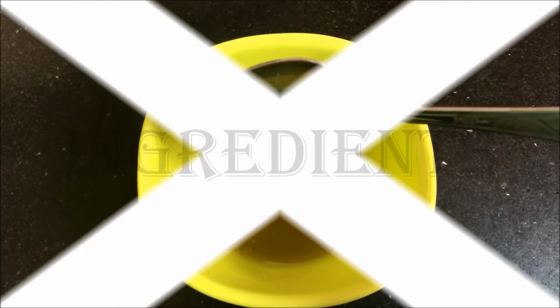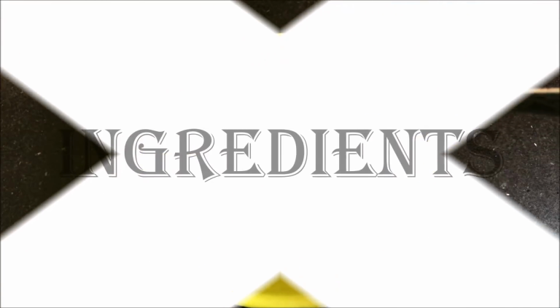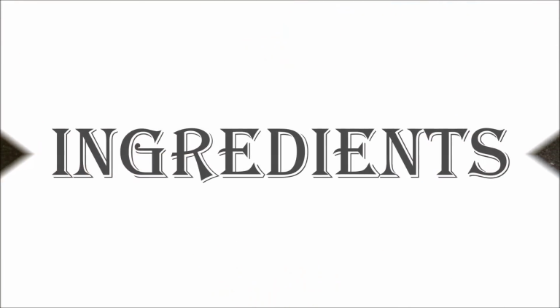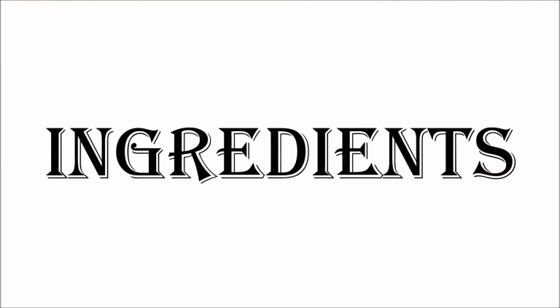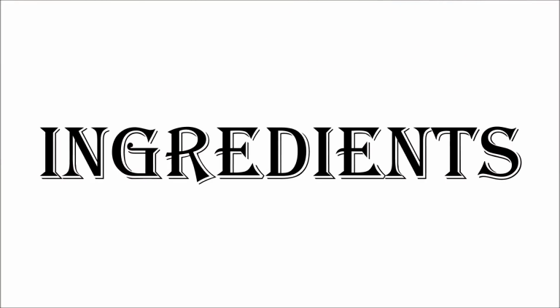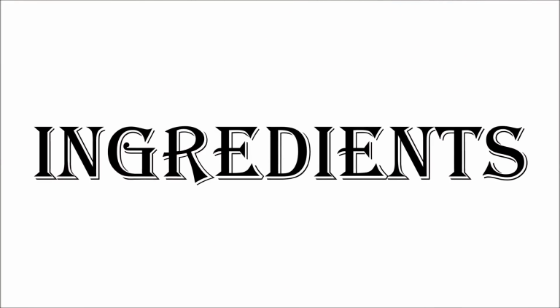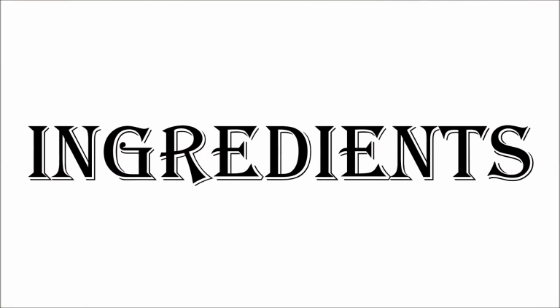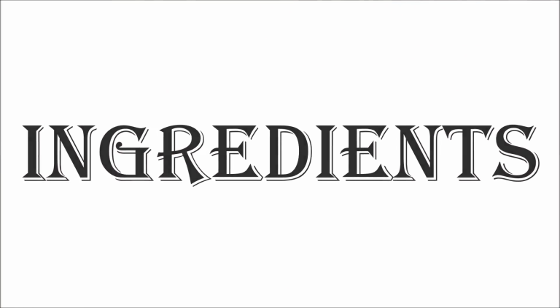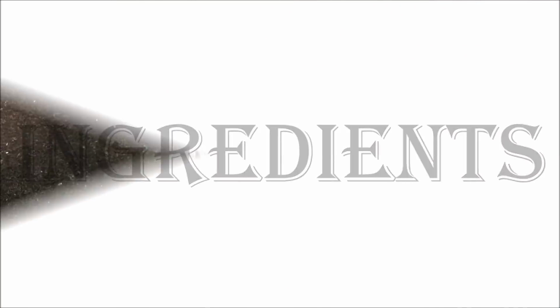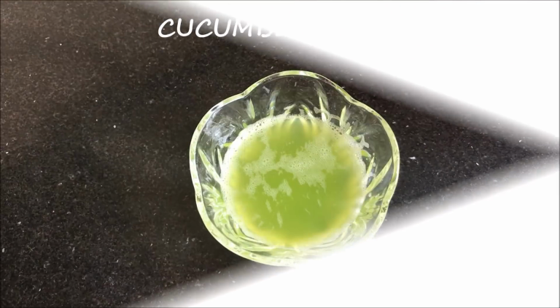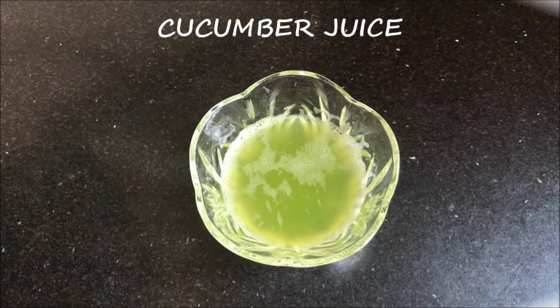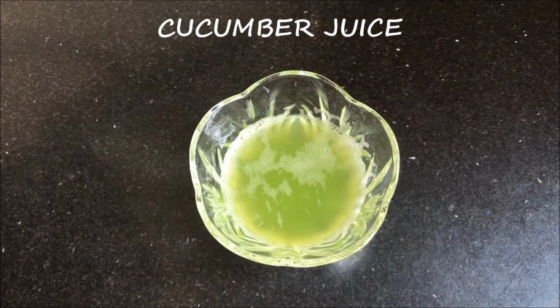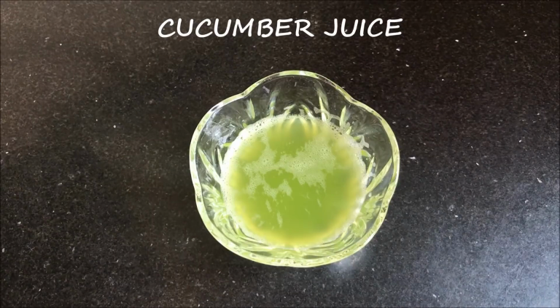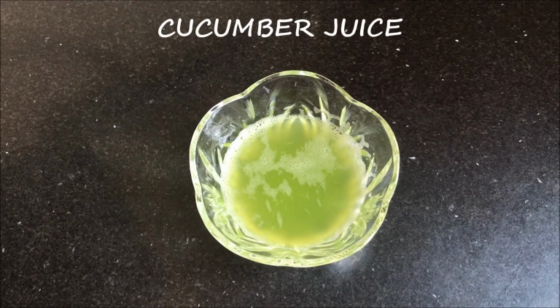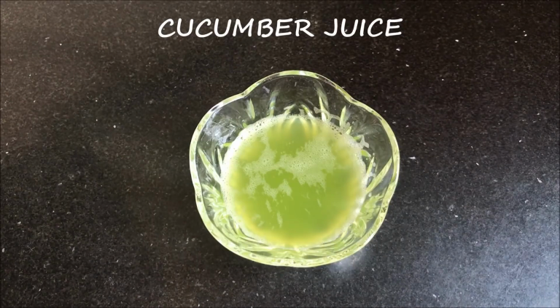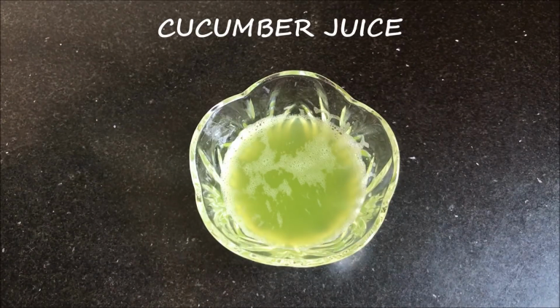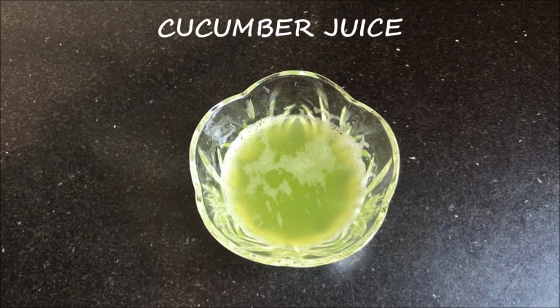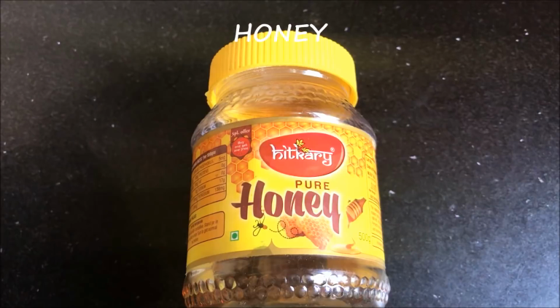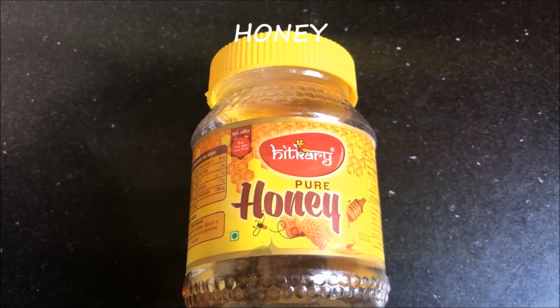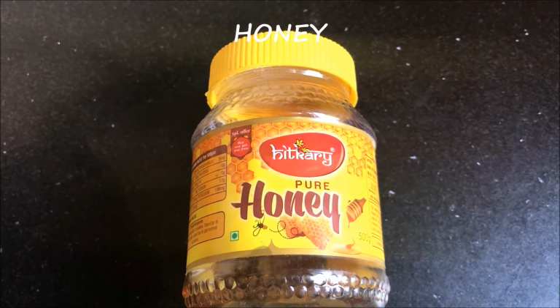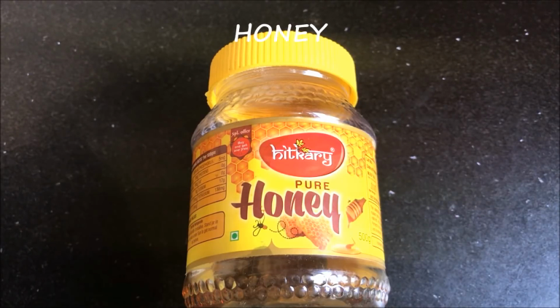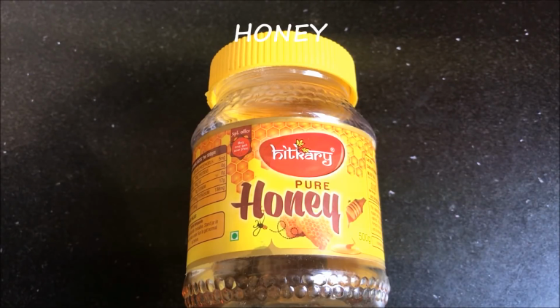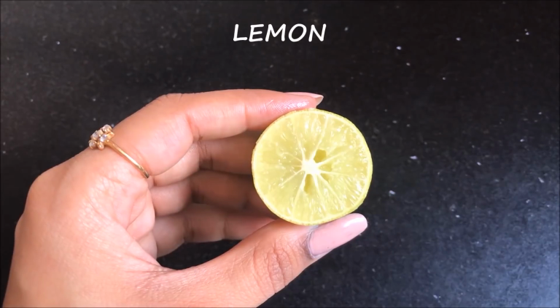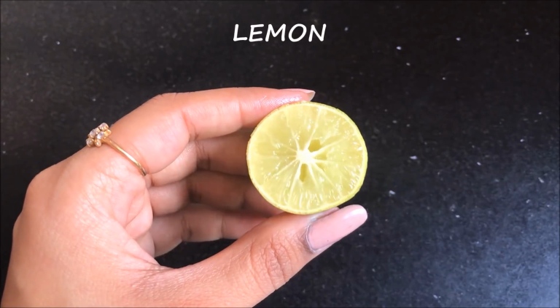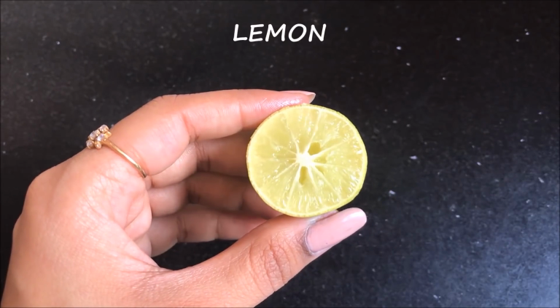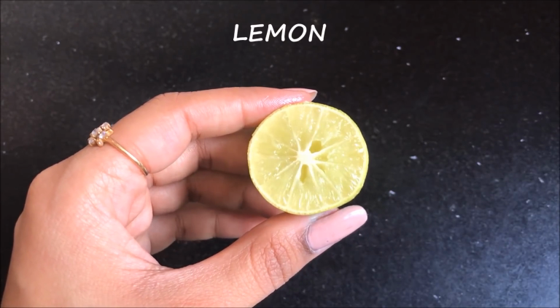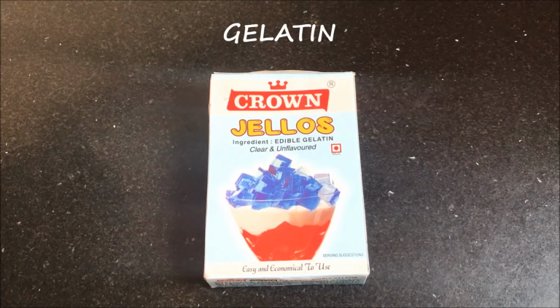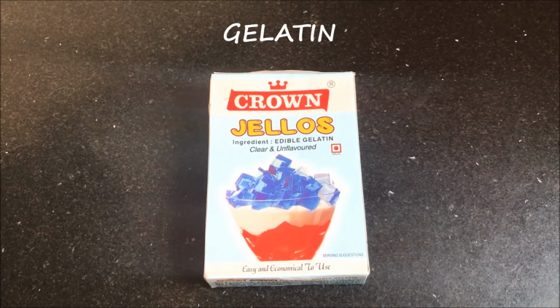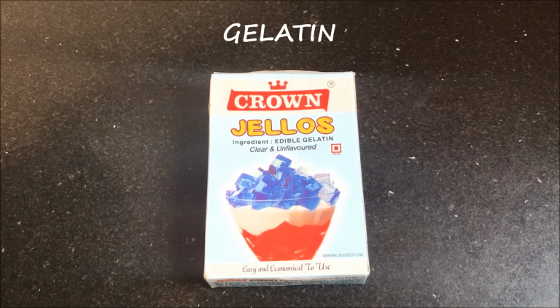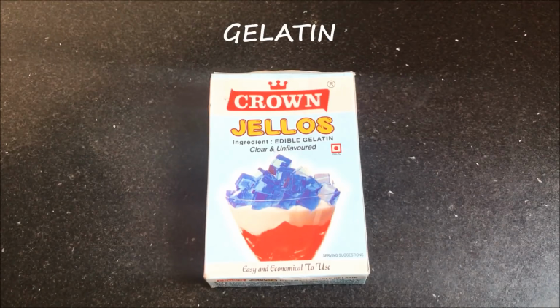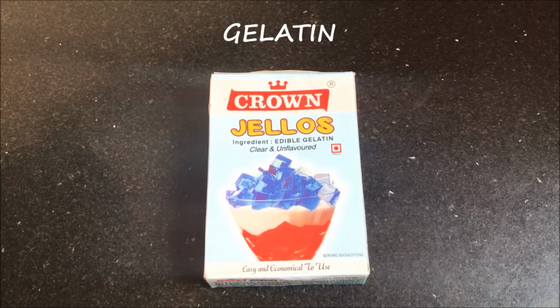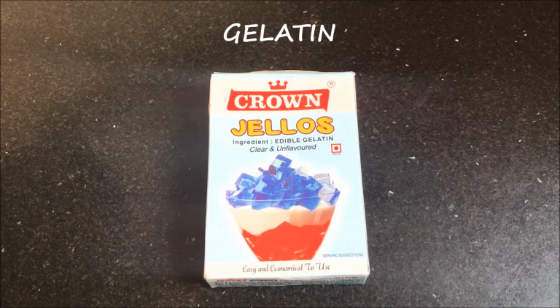Now let's see what ingredients we need to make this peel off mask. The first ingredient we need is cucumber juice. Next we are going to need honey. After that we are going to need half a lemon, and the last ingredient is unflavoured gelatin.